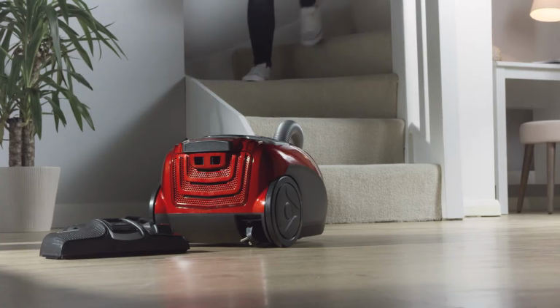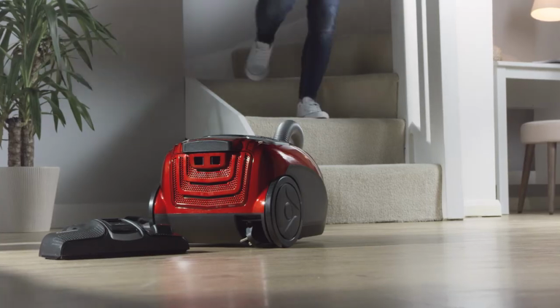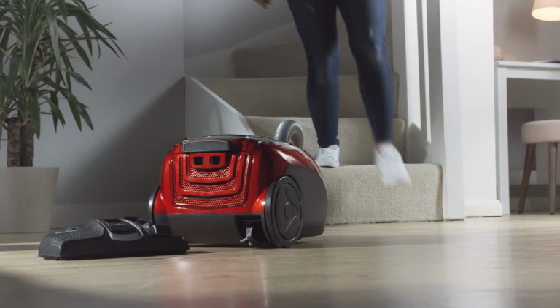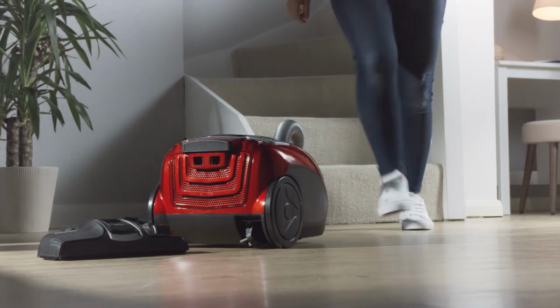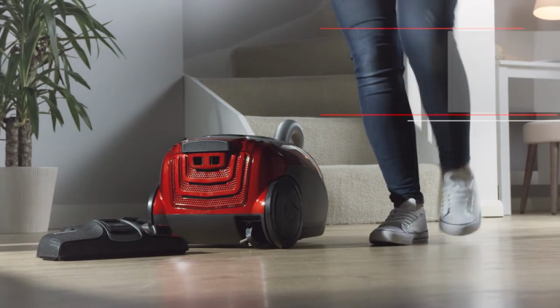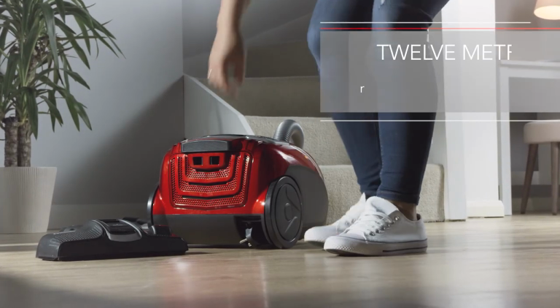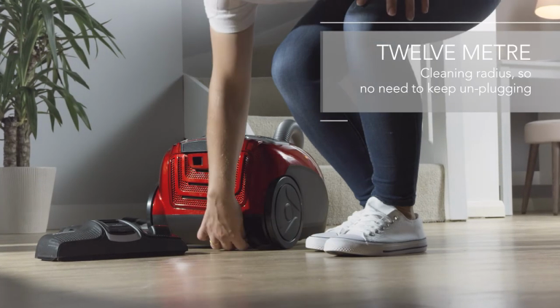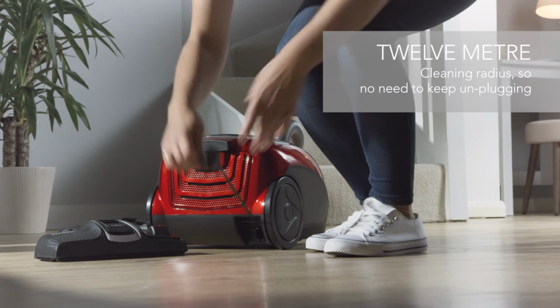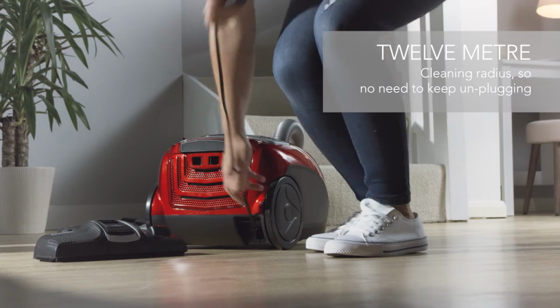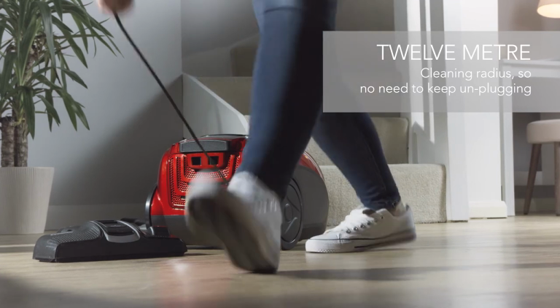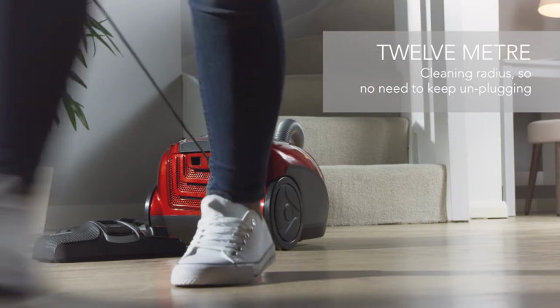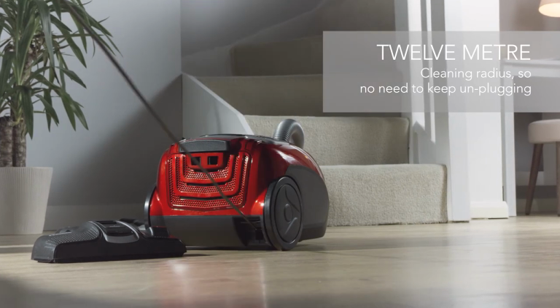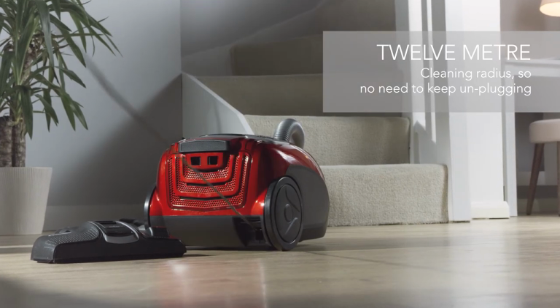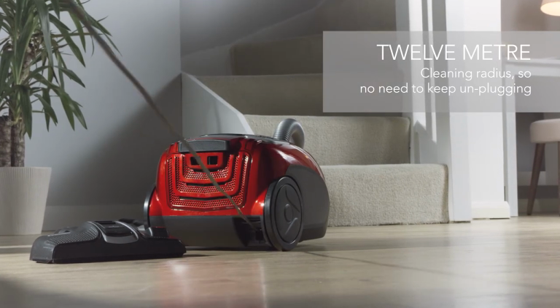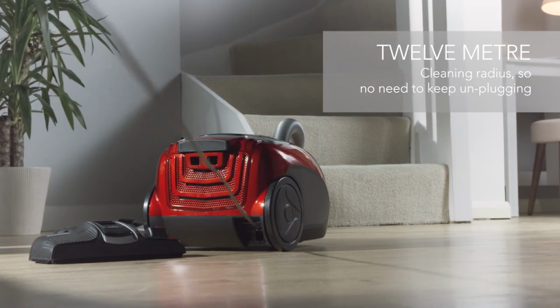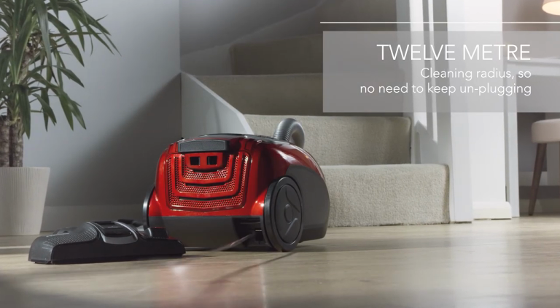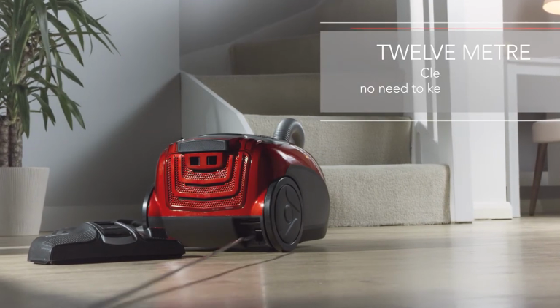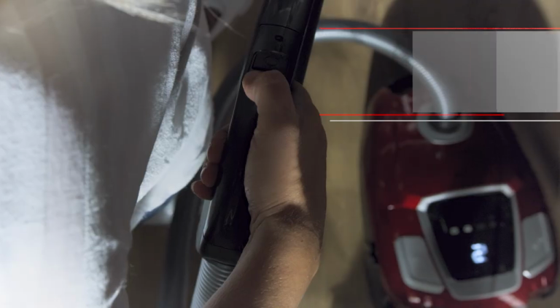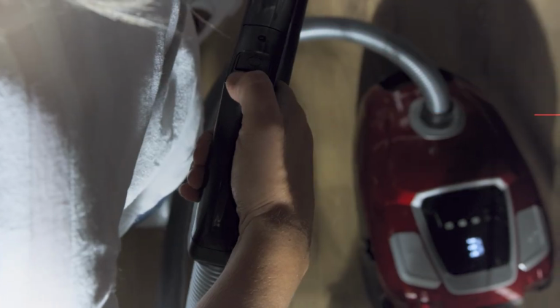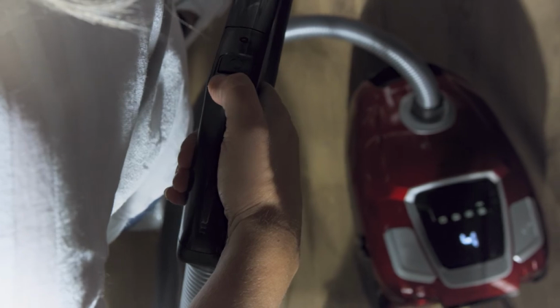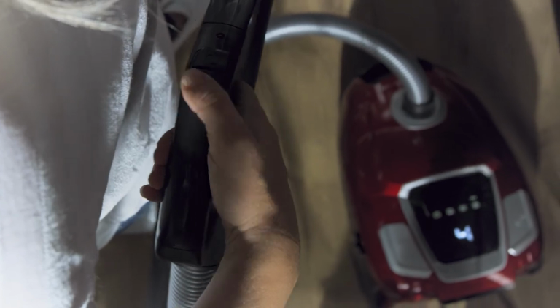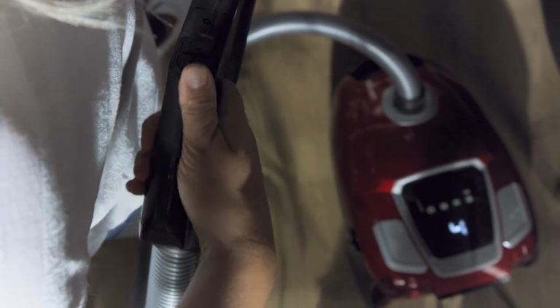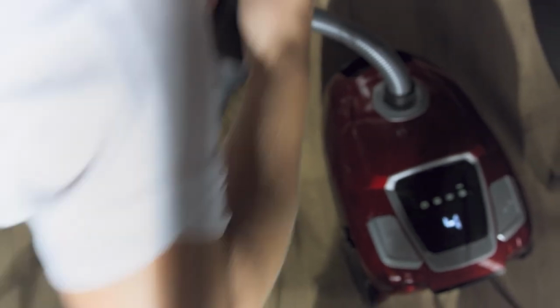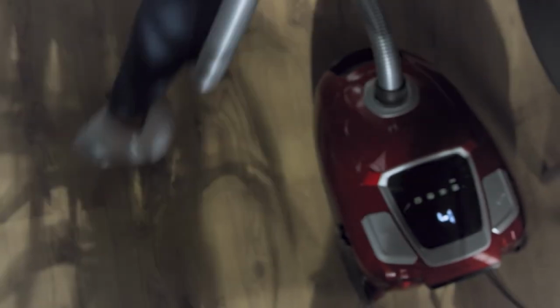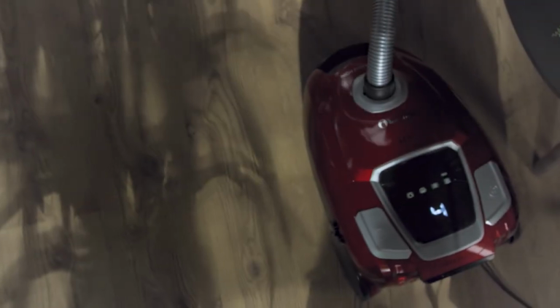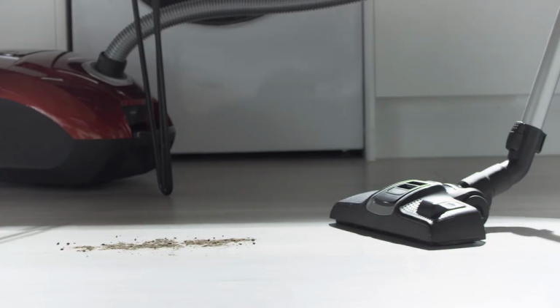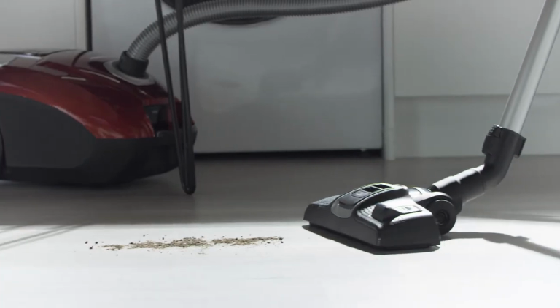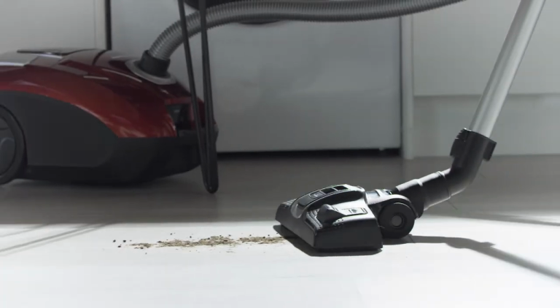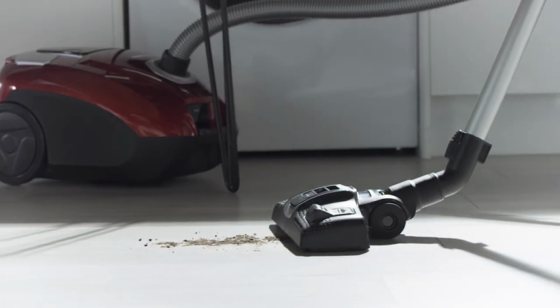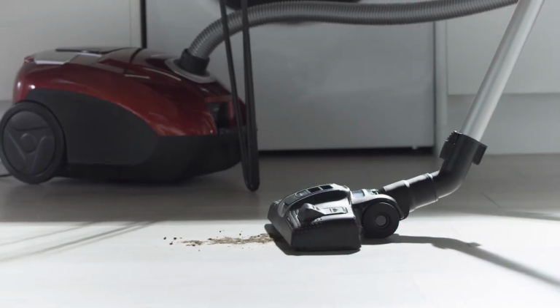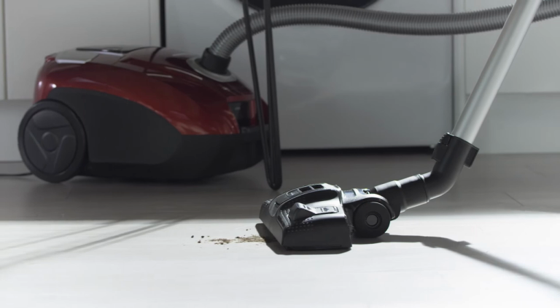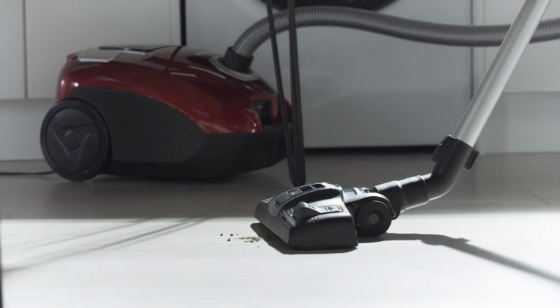And to make cleaning even easier, this model comes with an extra long cable, giving you a 12-meter cleaning radius, which means you don't have to keep stopping to unplug and you can cover even more ground around your home.